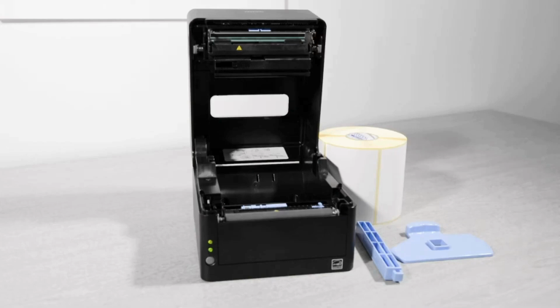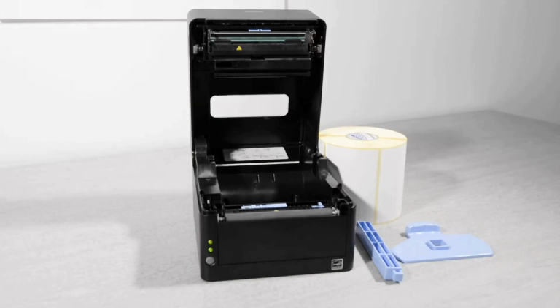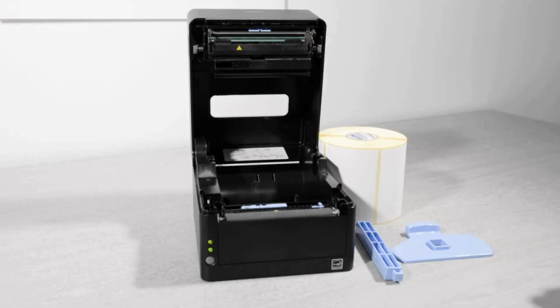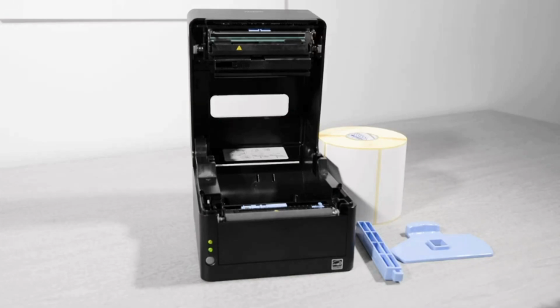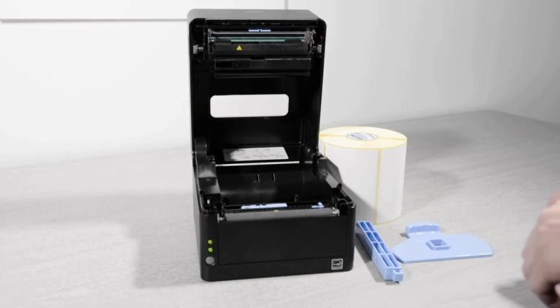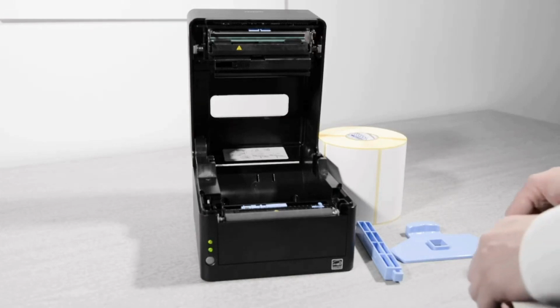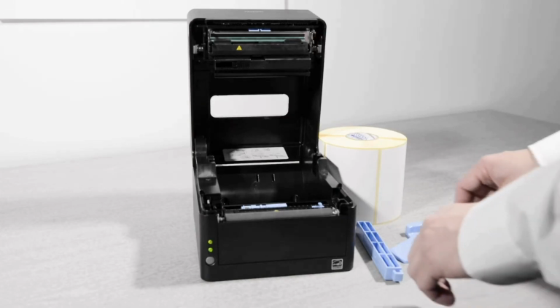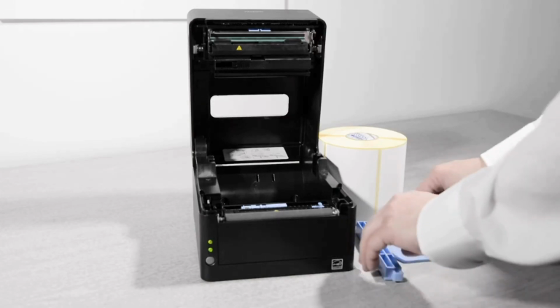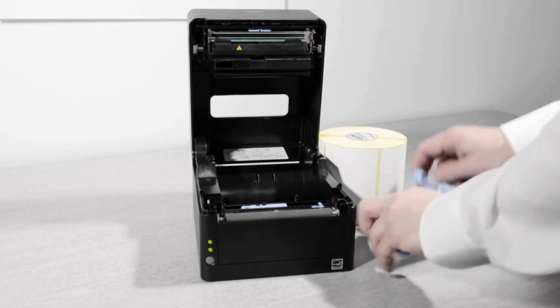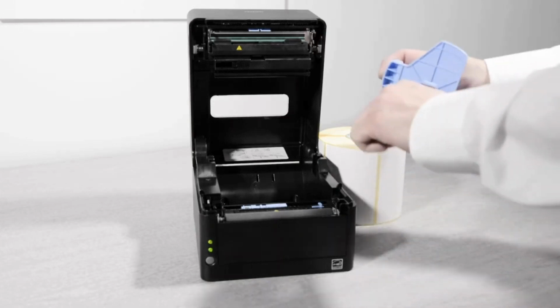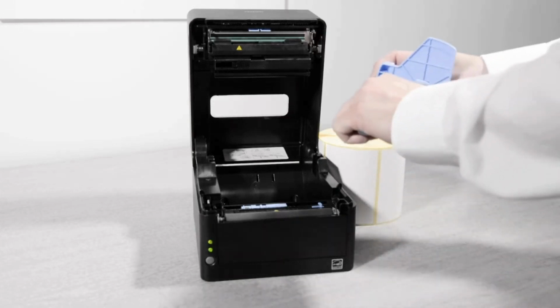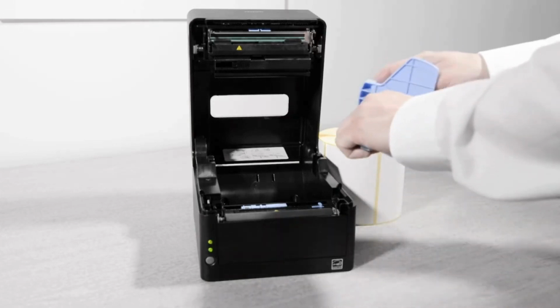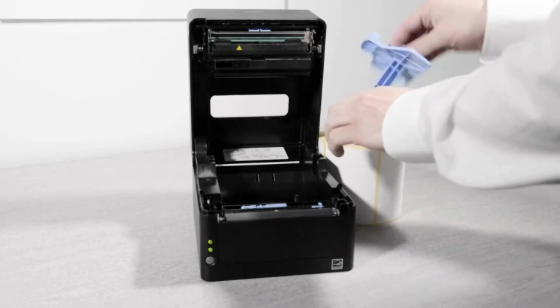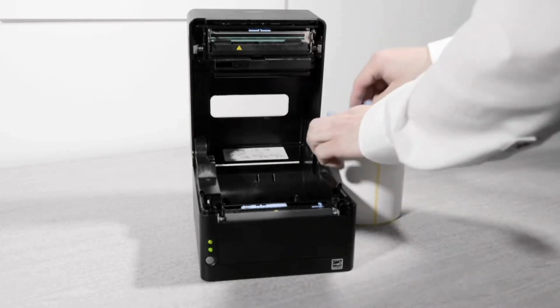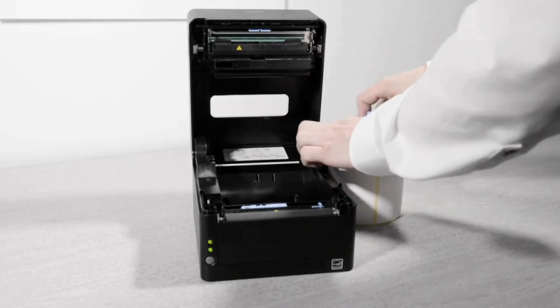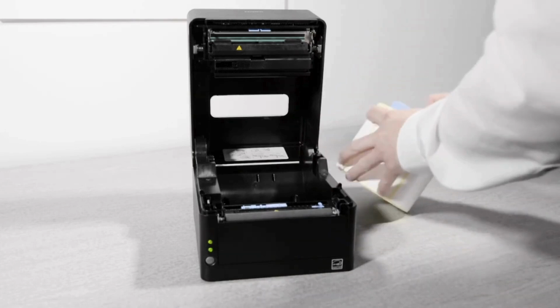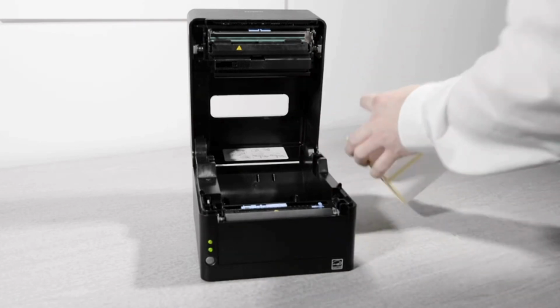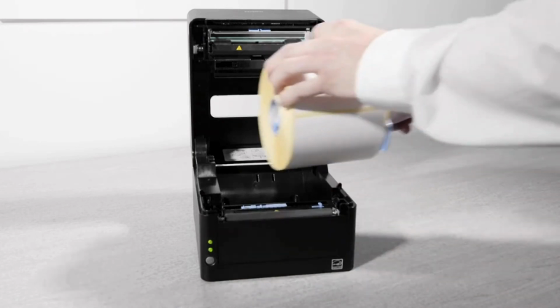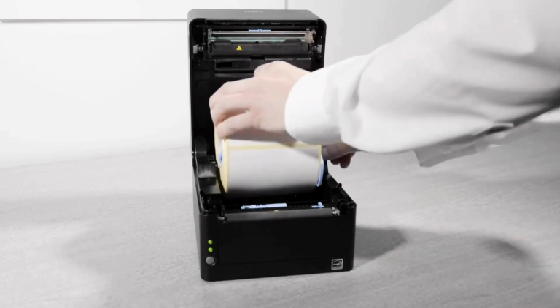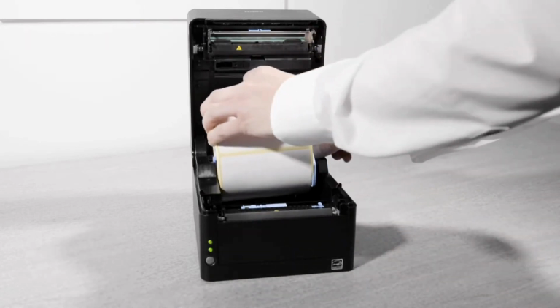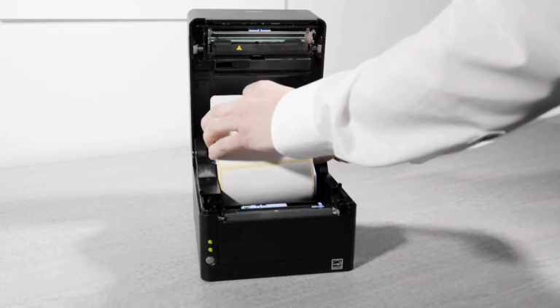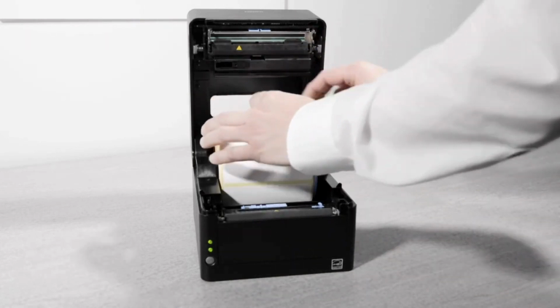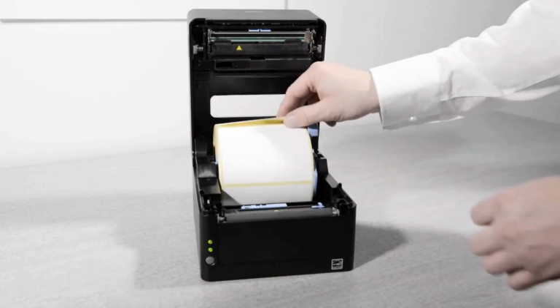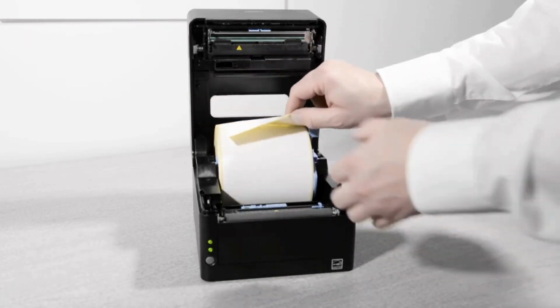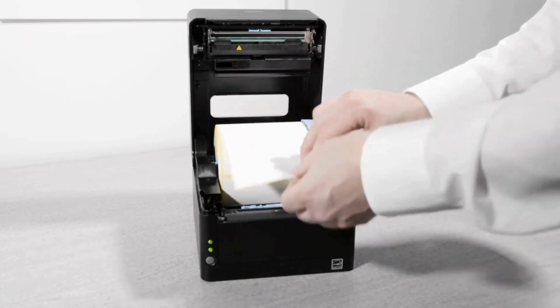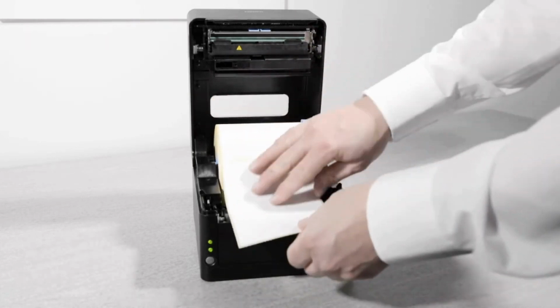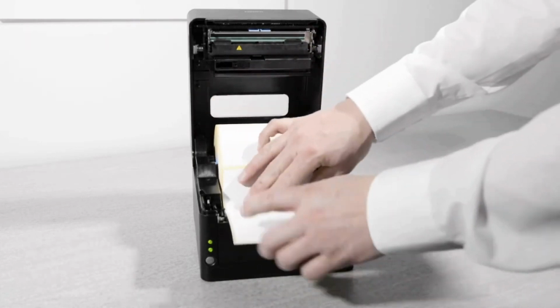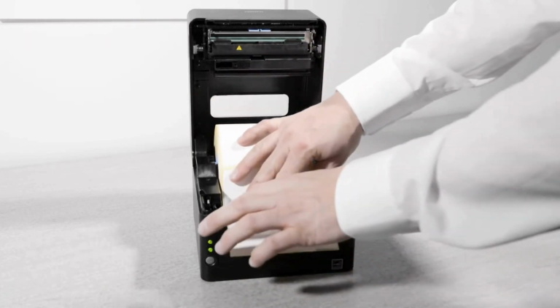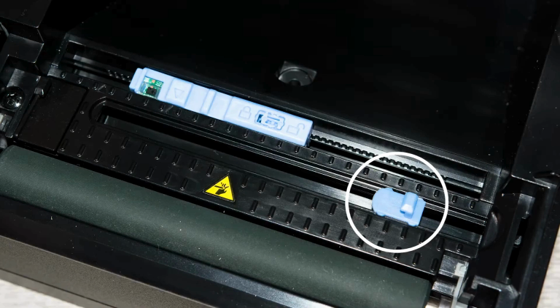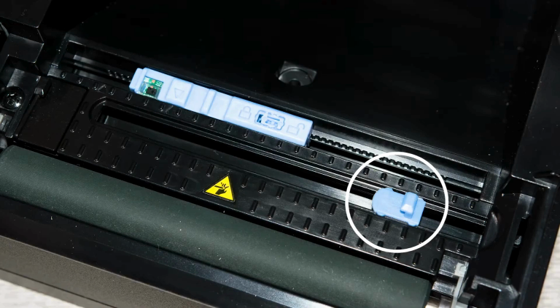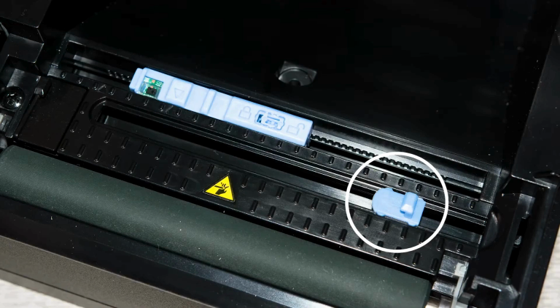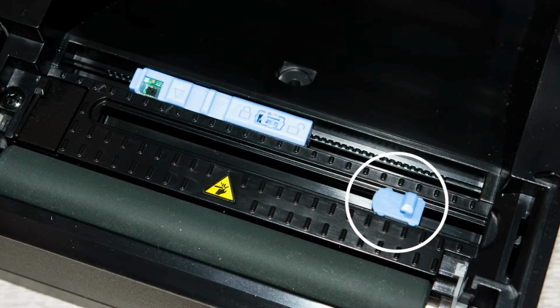The blue media bar and guide are slid together and then inserted into the roll of media and loaded into the printer using the handle. Lay the media in the printer and slide the blue guide so it's touching the media edge, but not too tight.